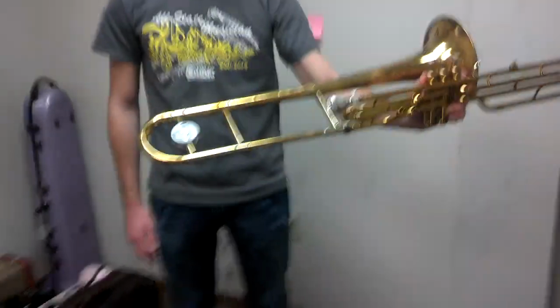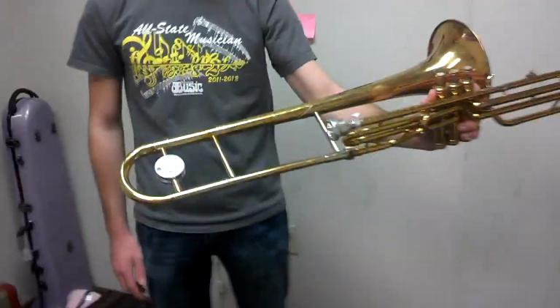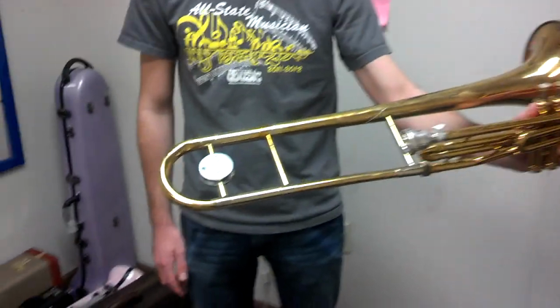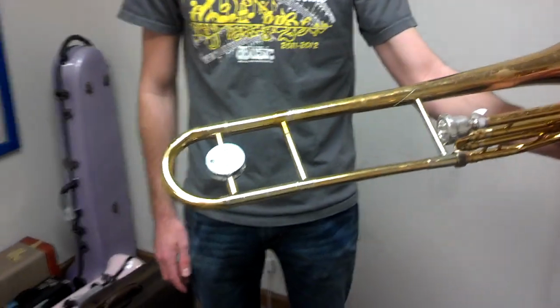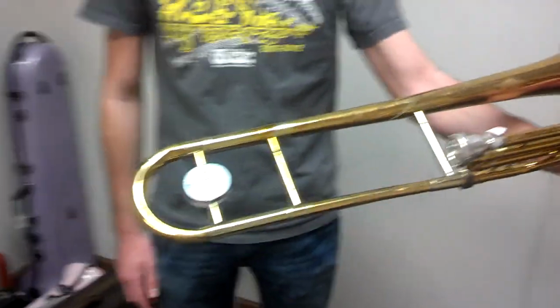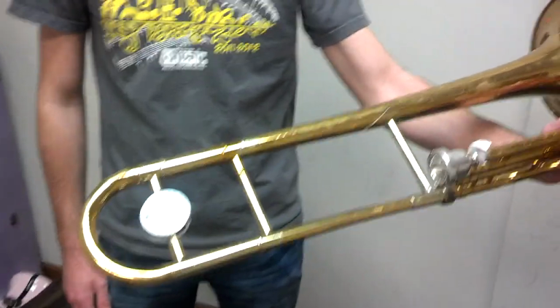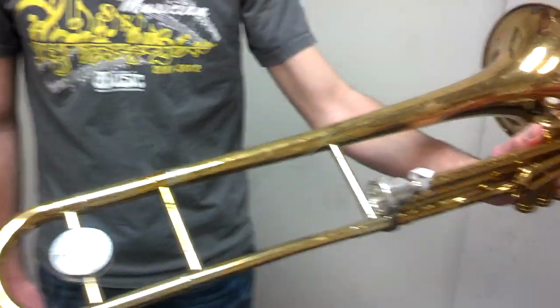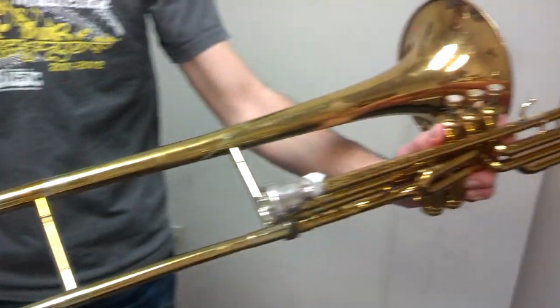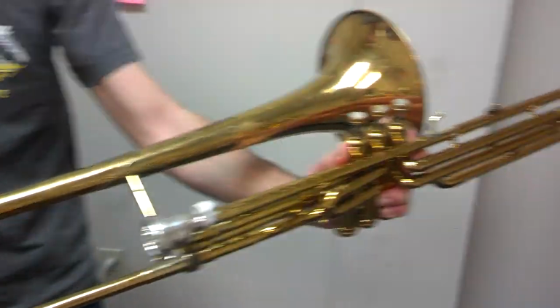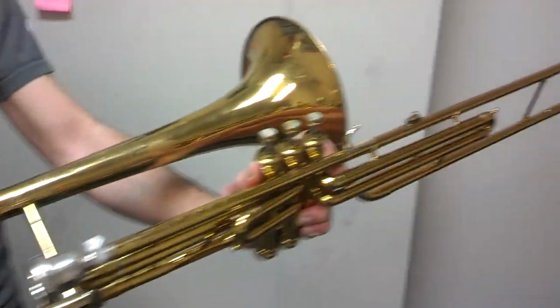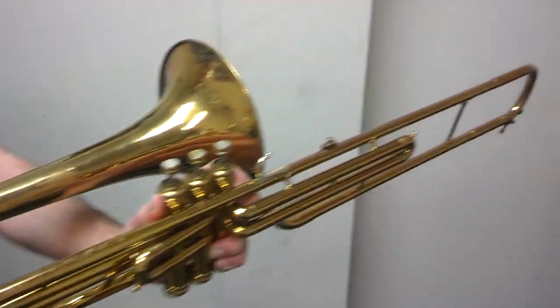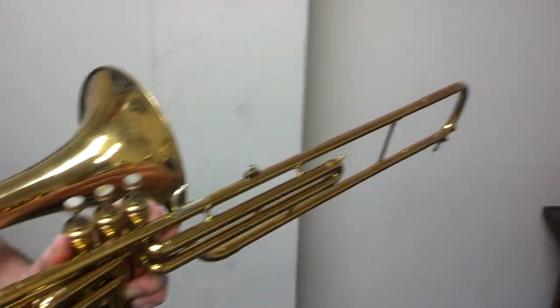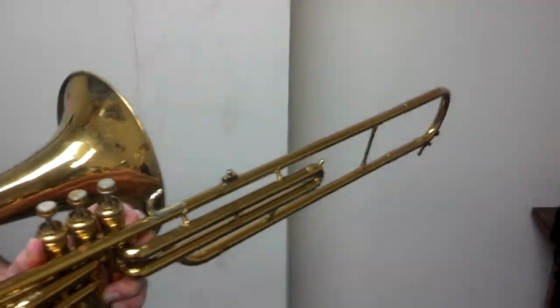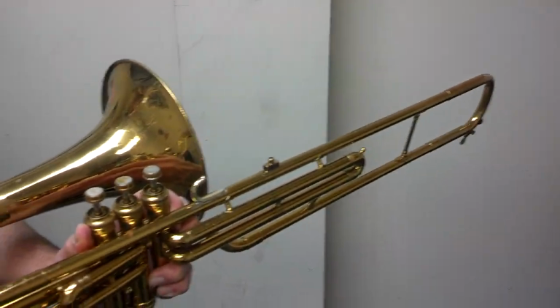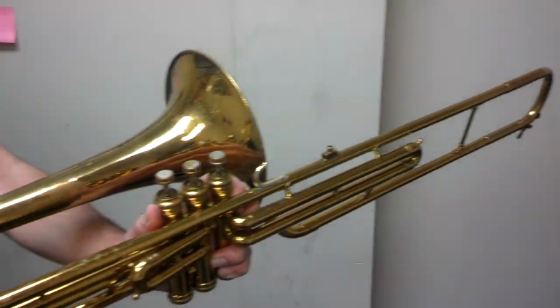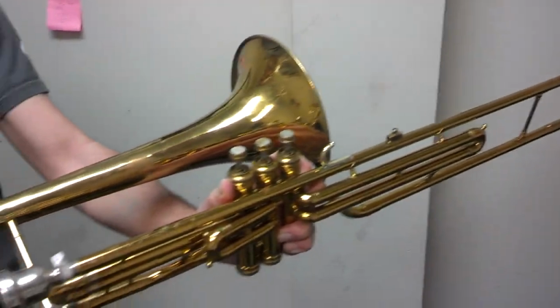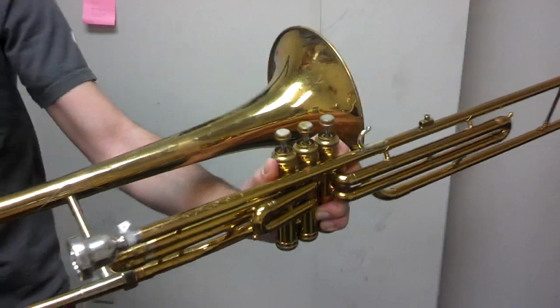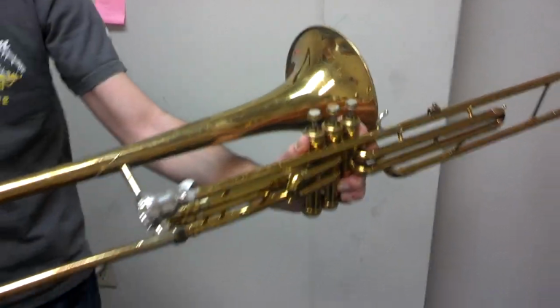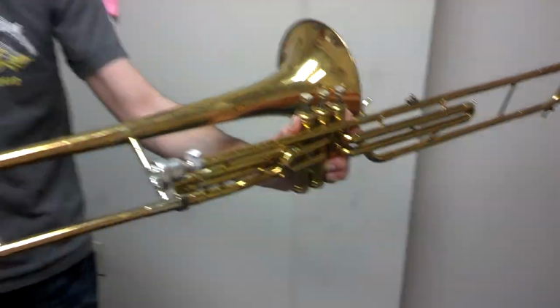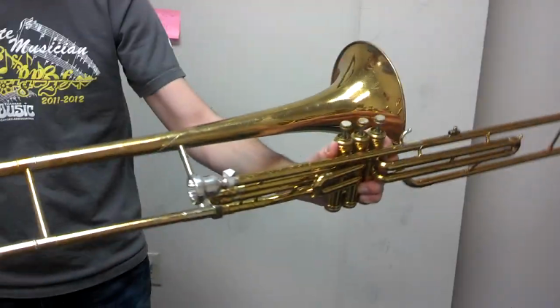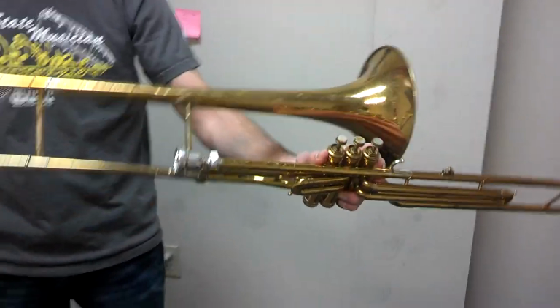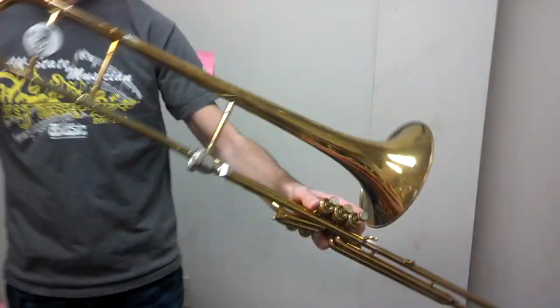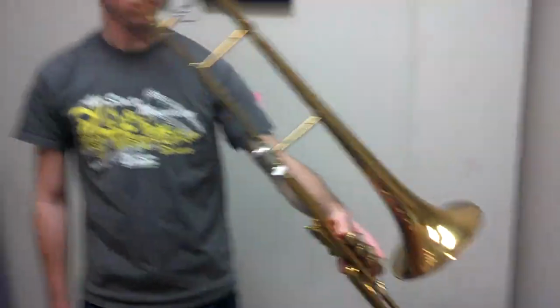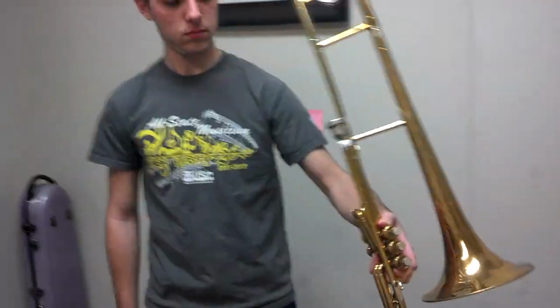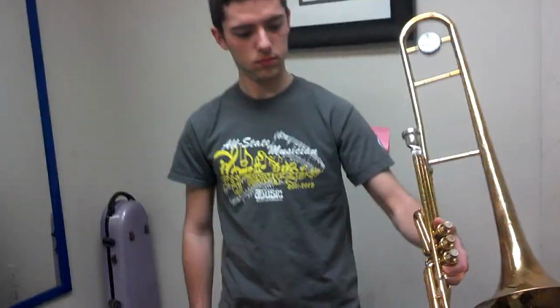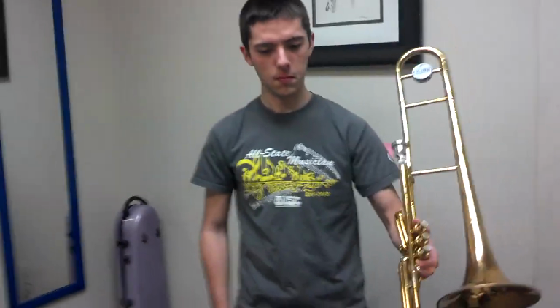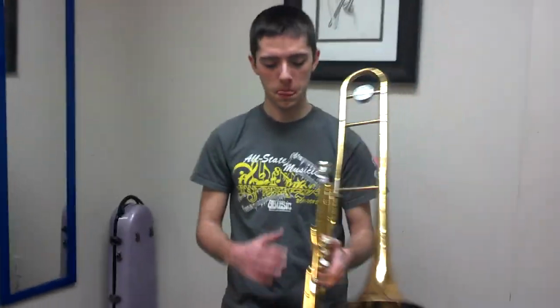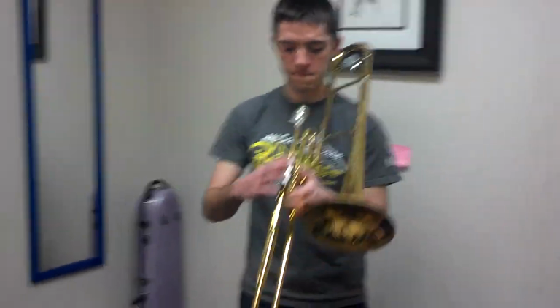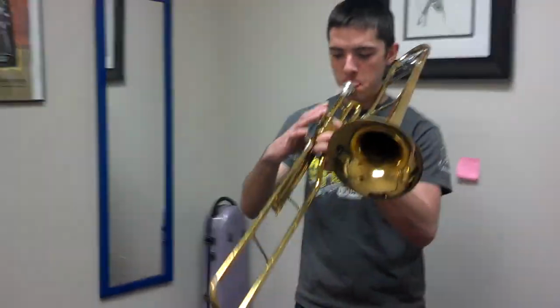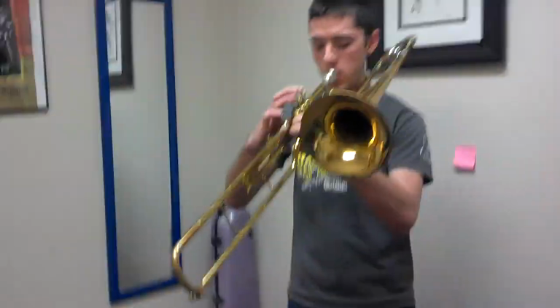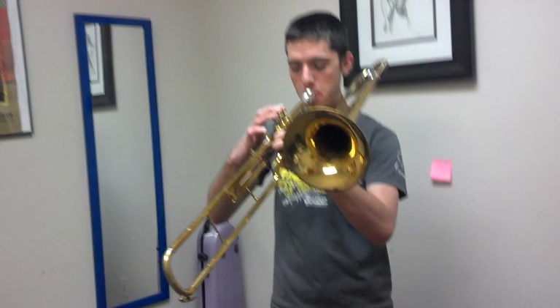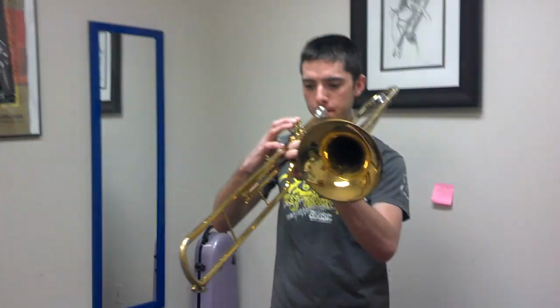We just finished it up, we just cleaned it, gave it a chemical bath, ultrasonically treated it. This horn was made in 1991 in East Lake, Ohio. We're going to have Danny here play a couple of notes on it, so you can see how it sounds.